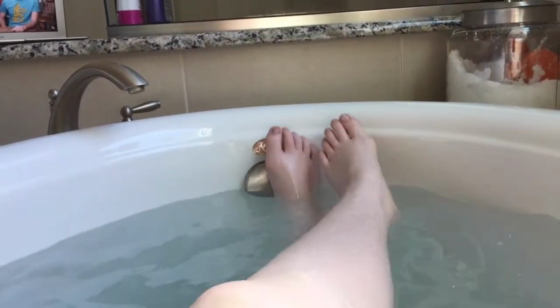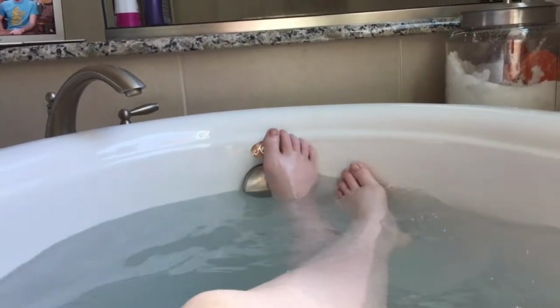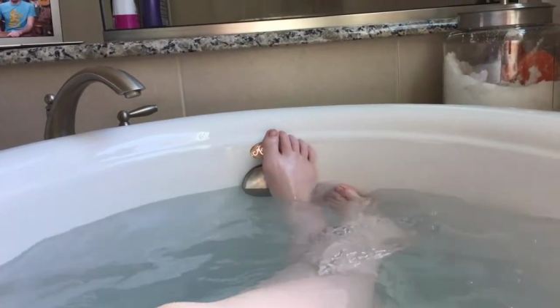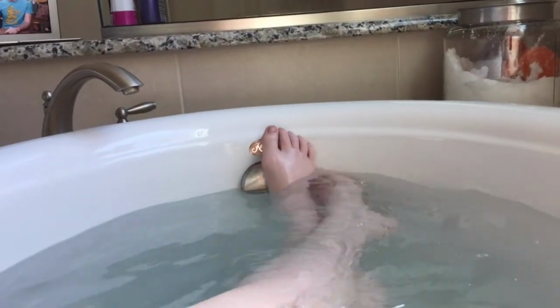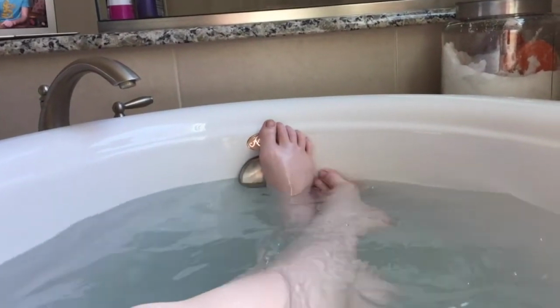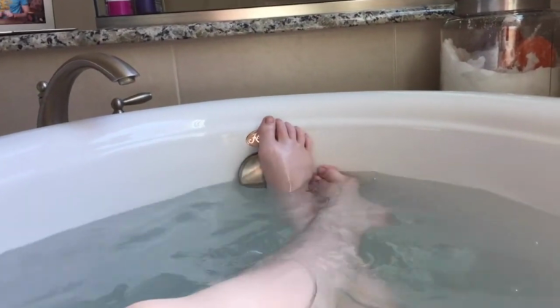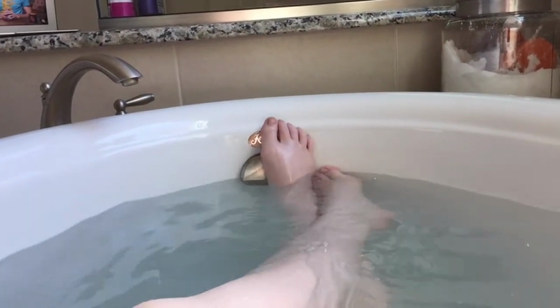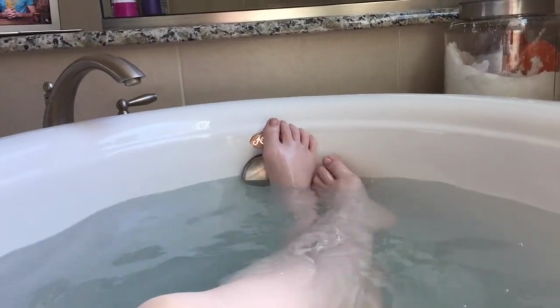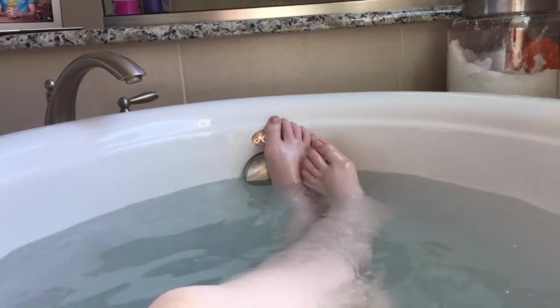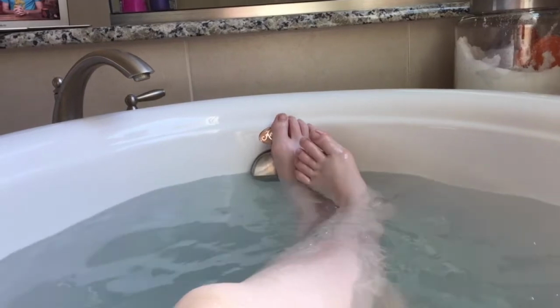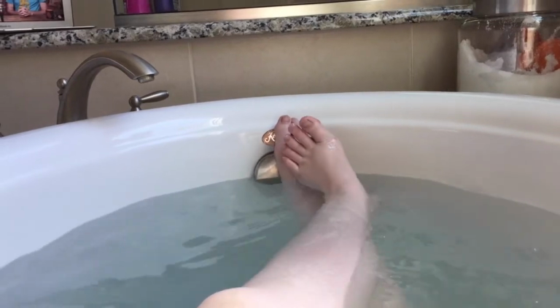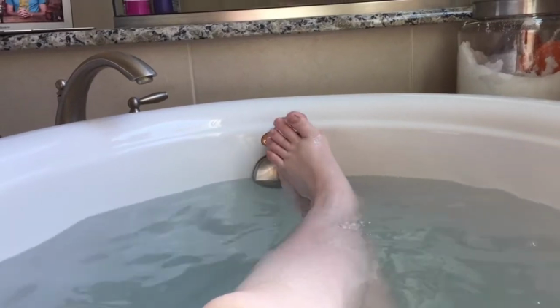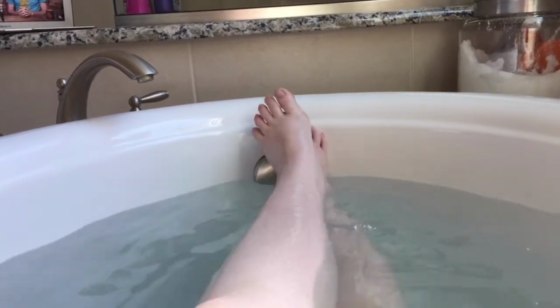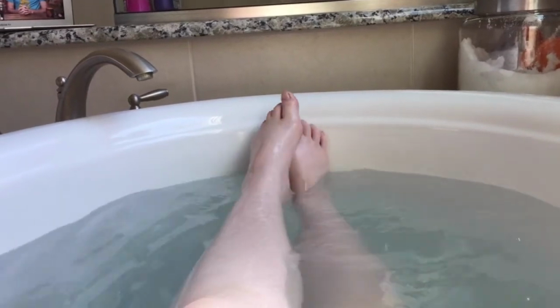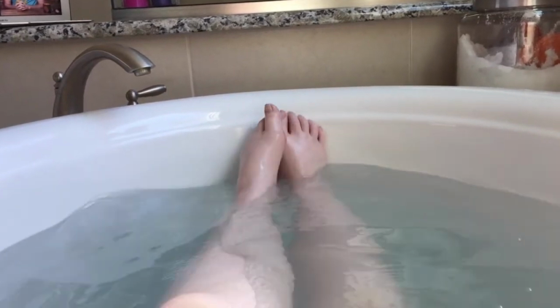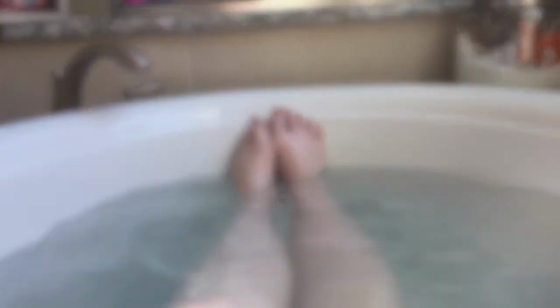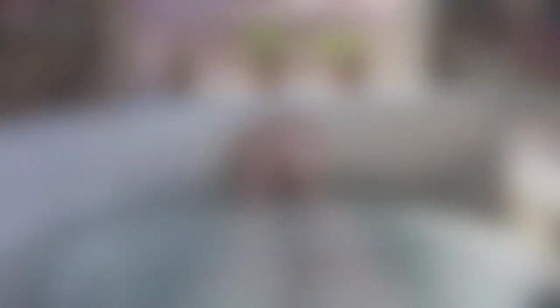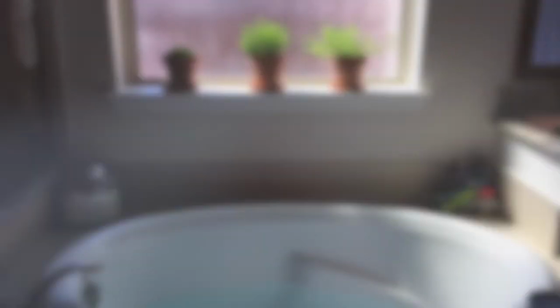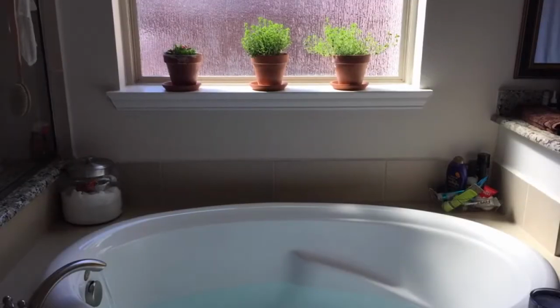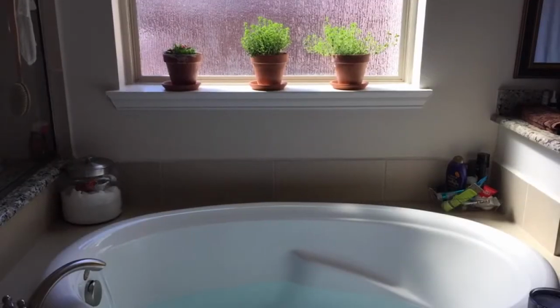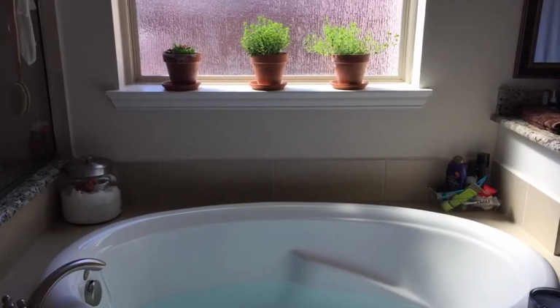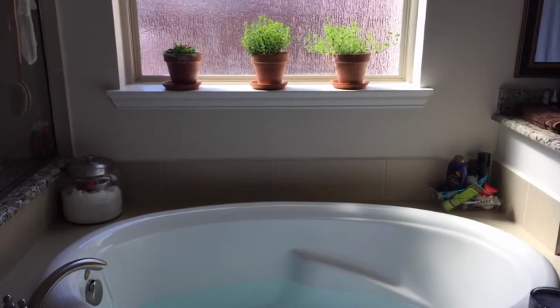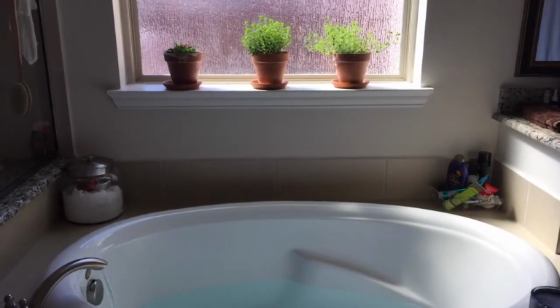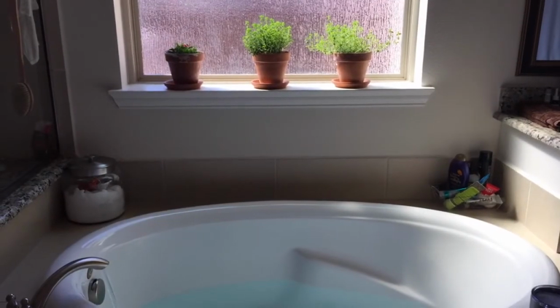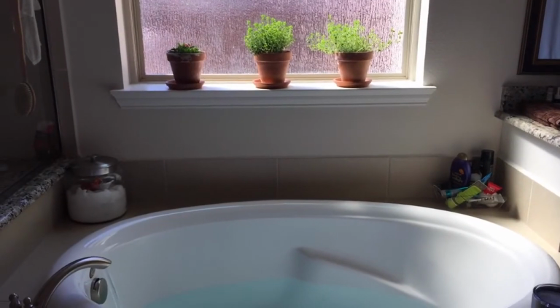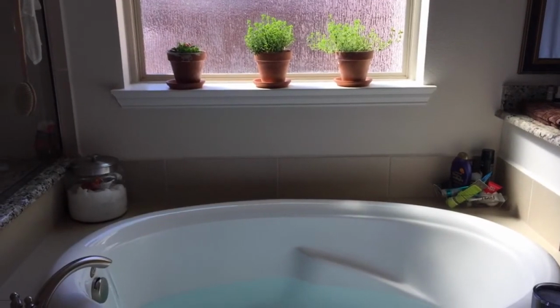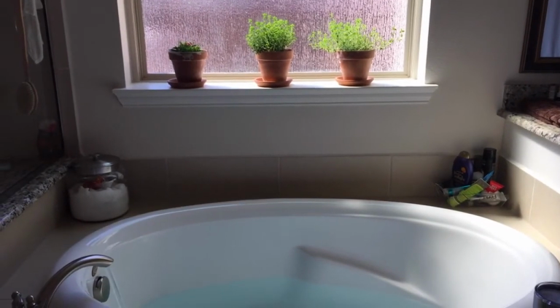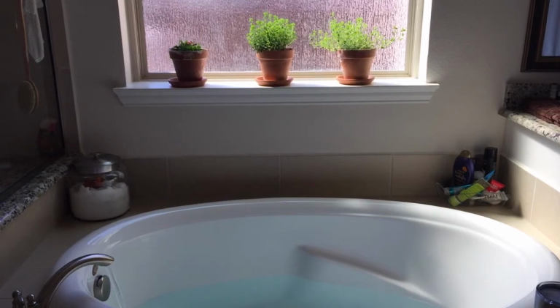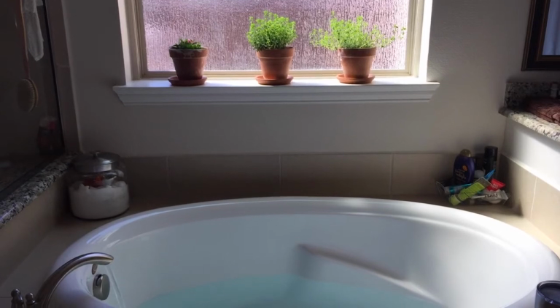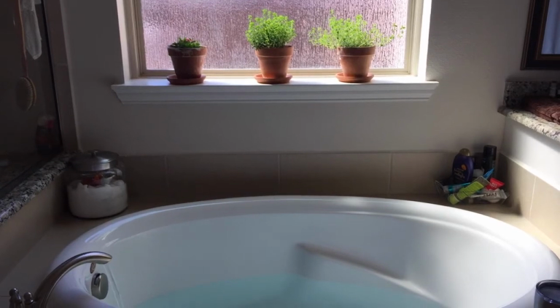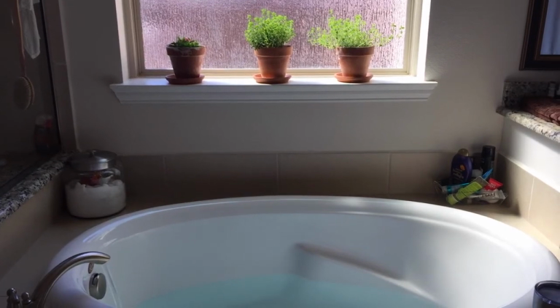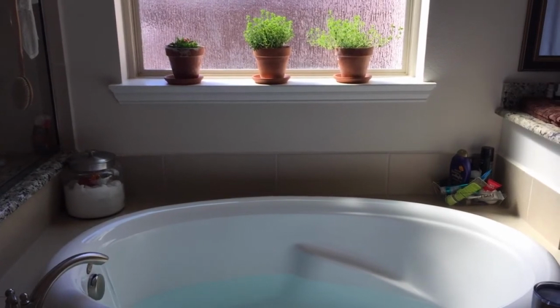But before I get out, I will let the water out of the bath. This way my body can slowly re-acclimate to the temperature of the room.